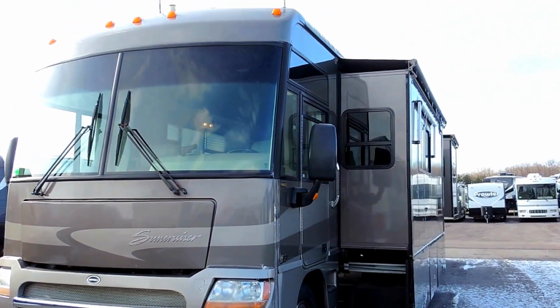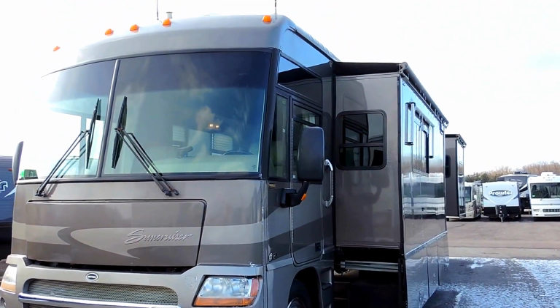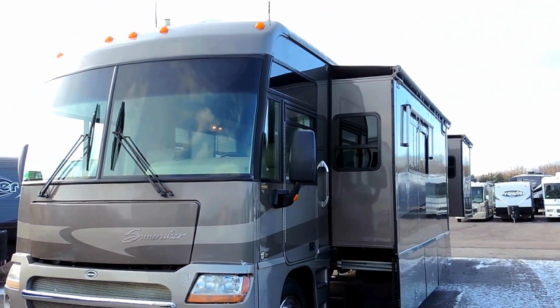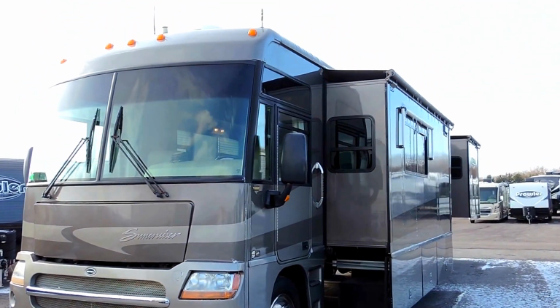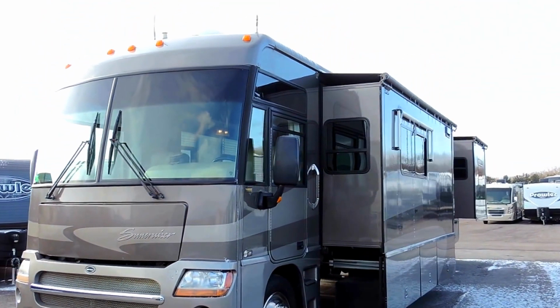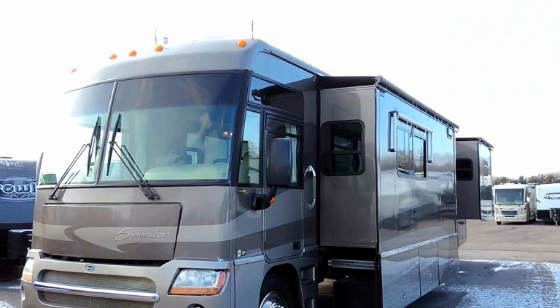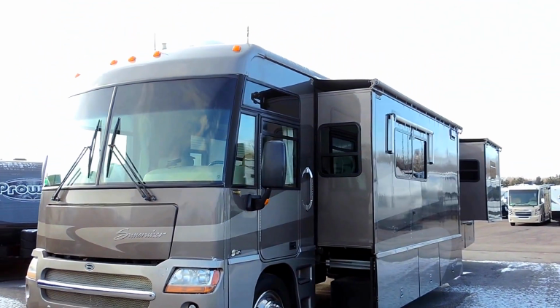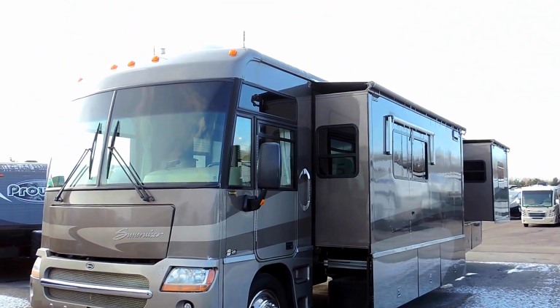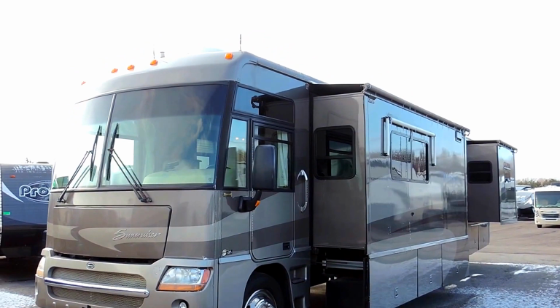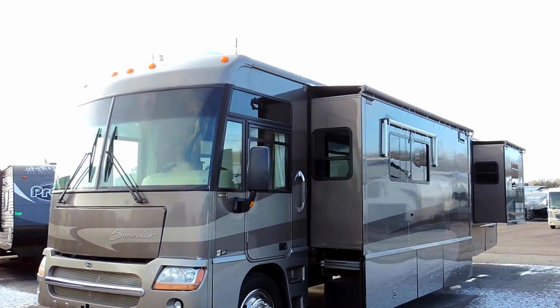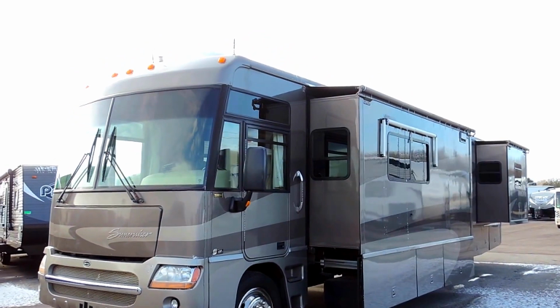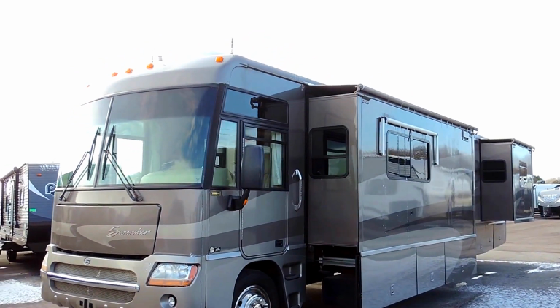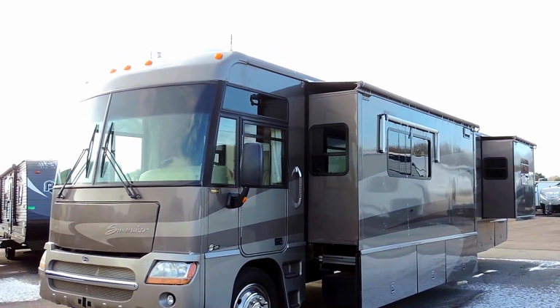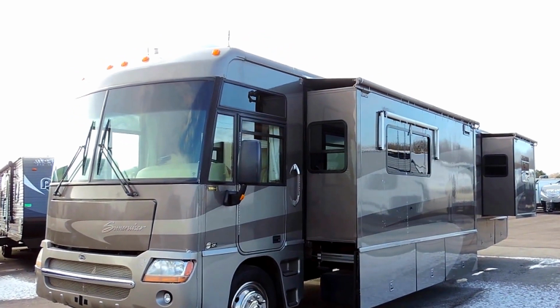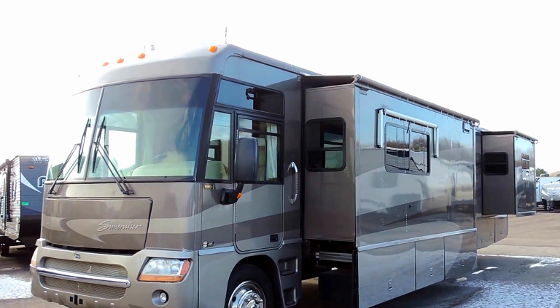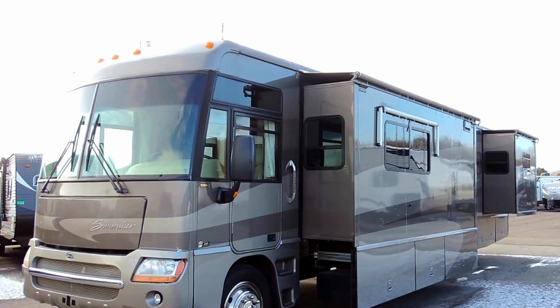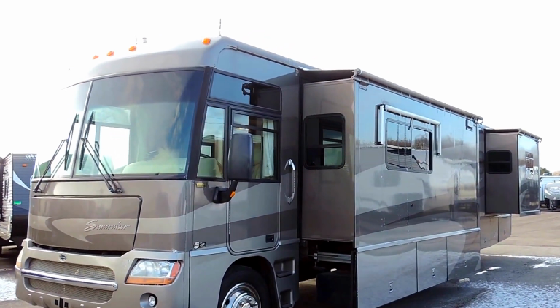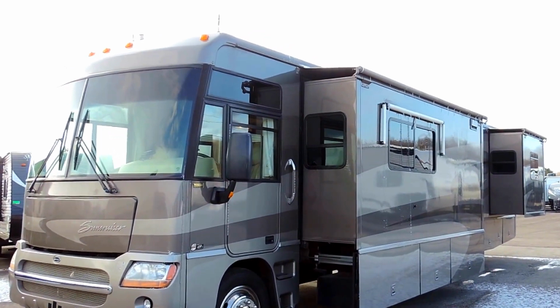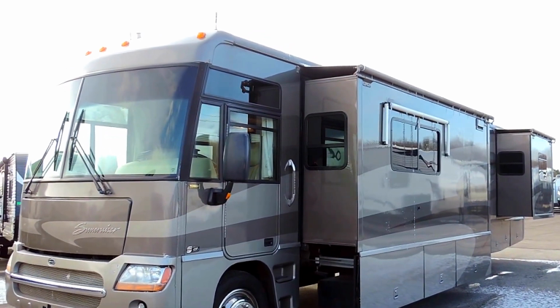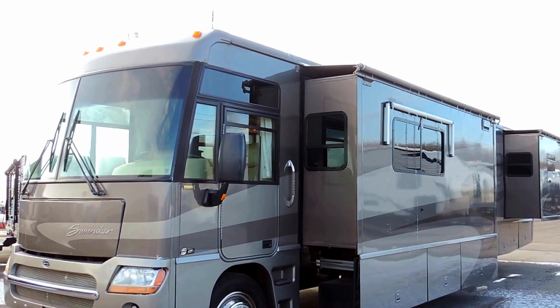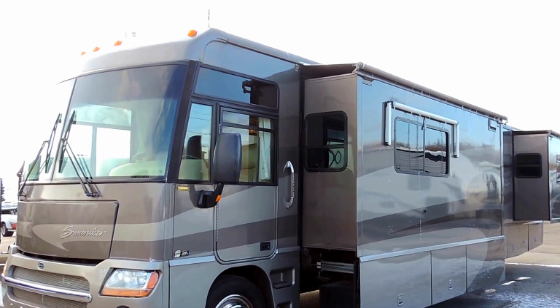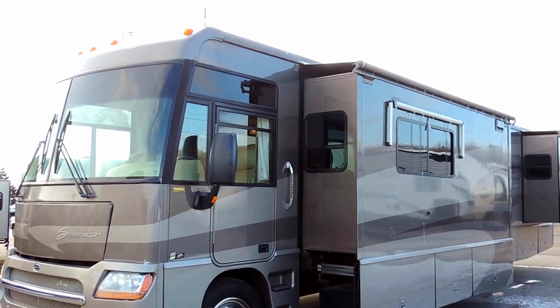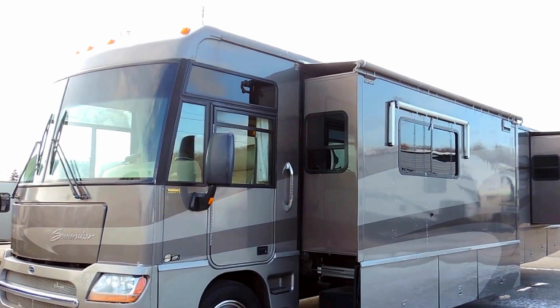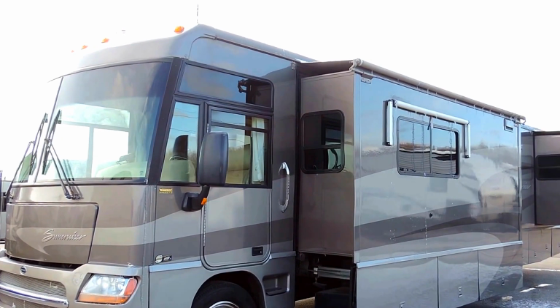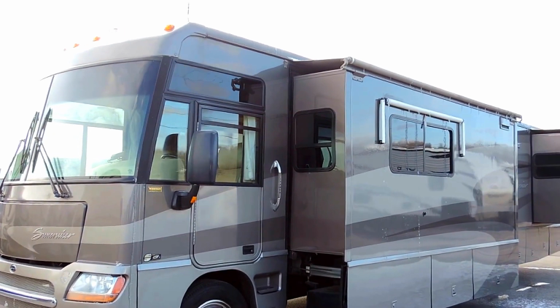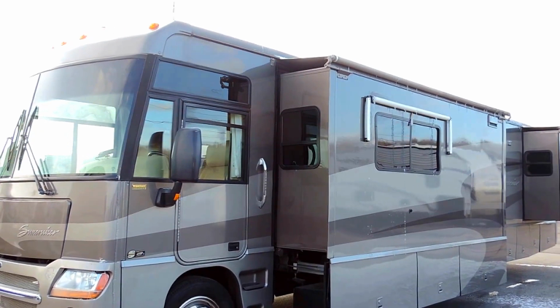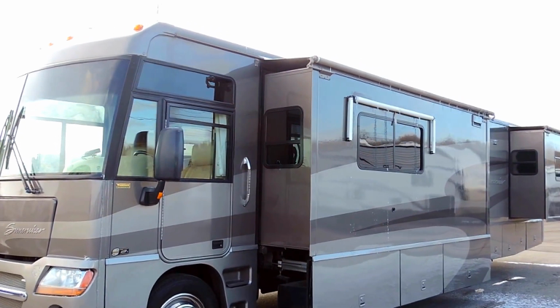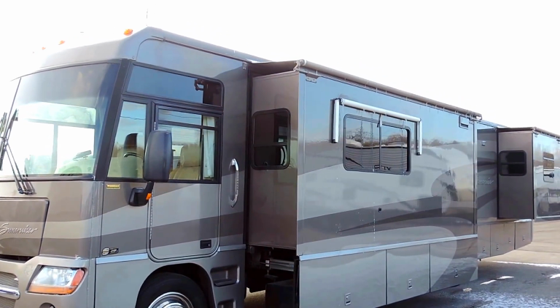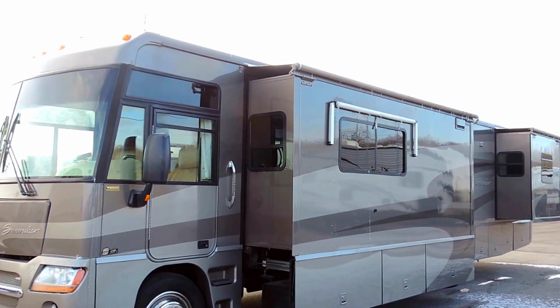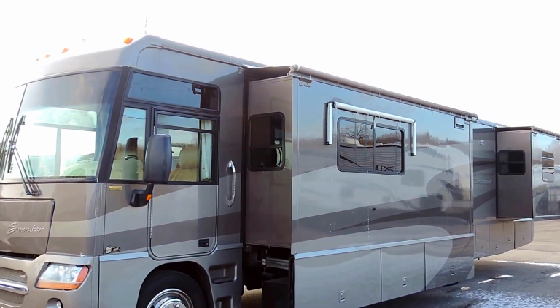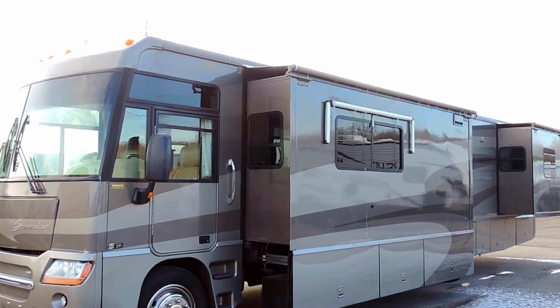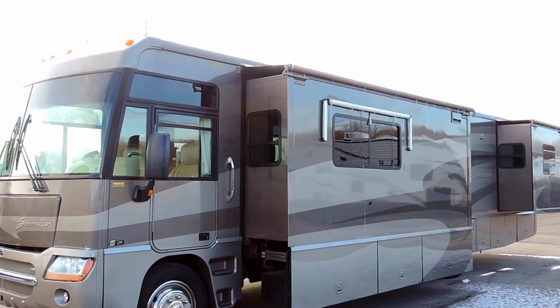Sleeps up to four people. It's got an 8.1 liter Chevy Vortec engine — a V8 motor on a Workhorse chassis with 50,000 miles.